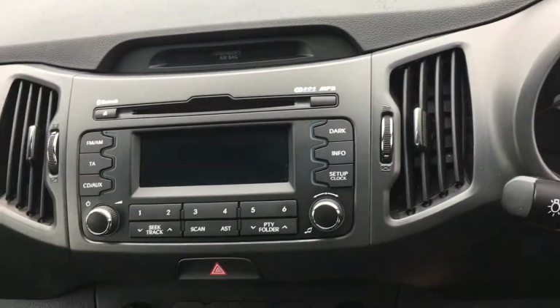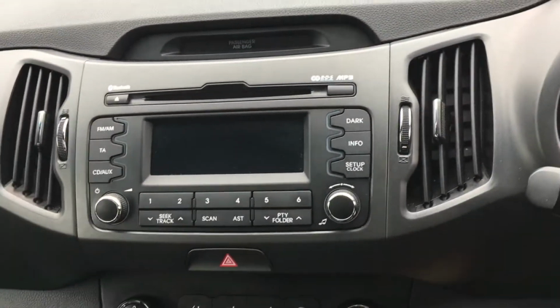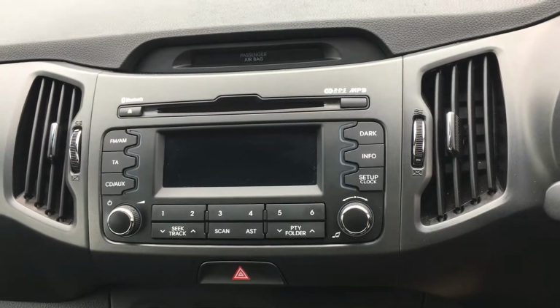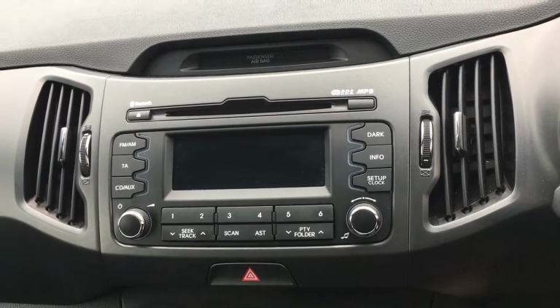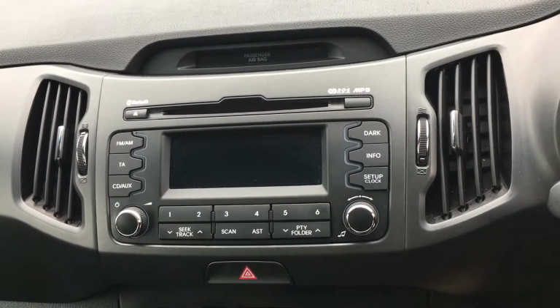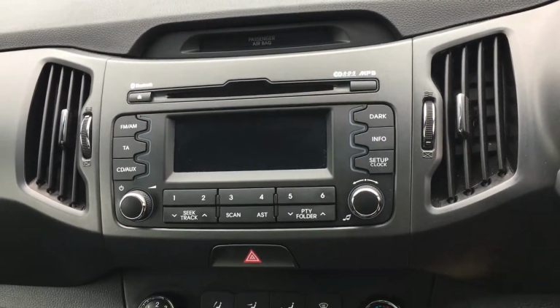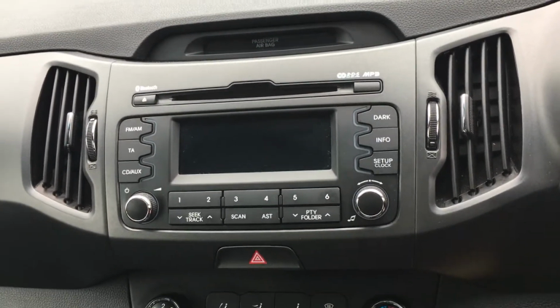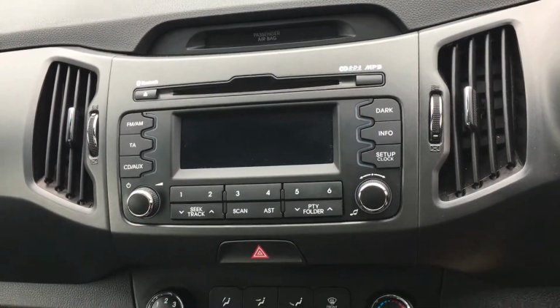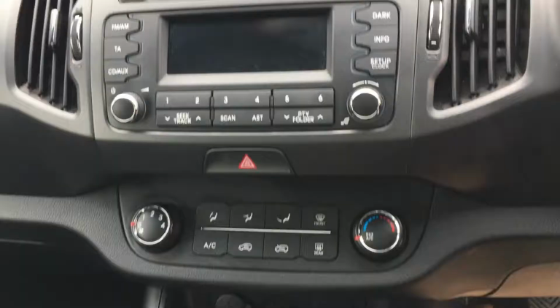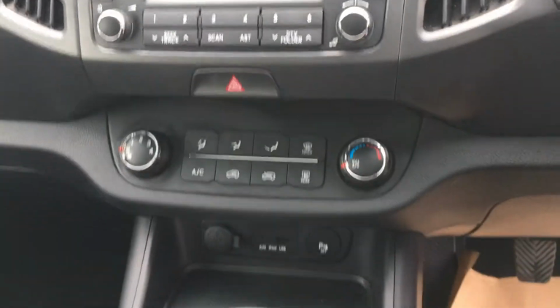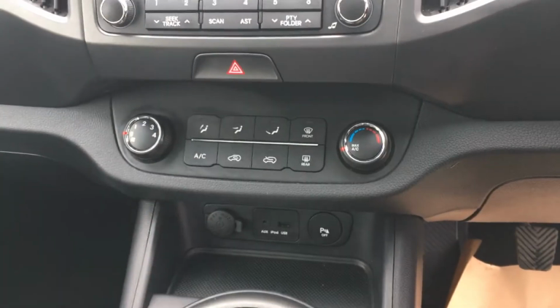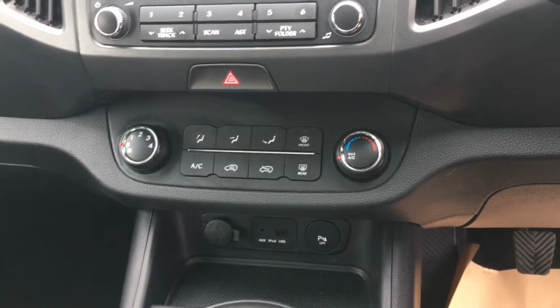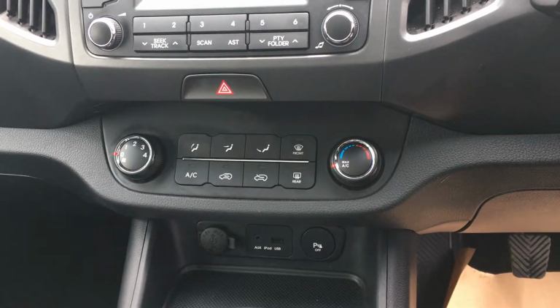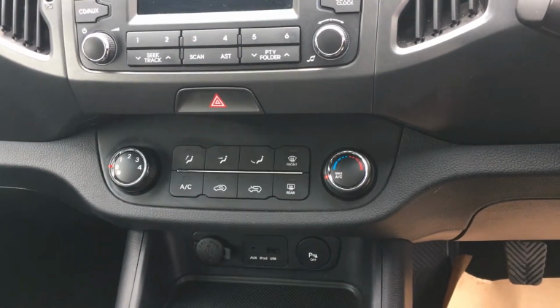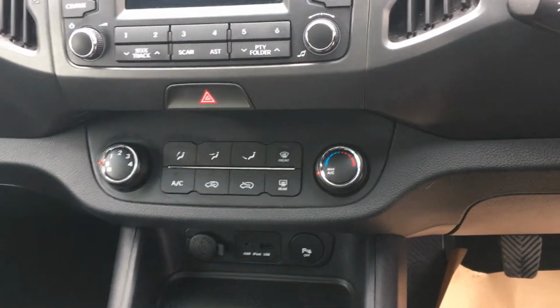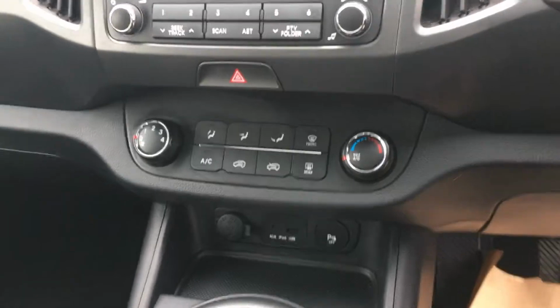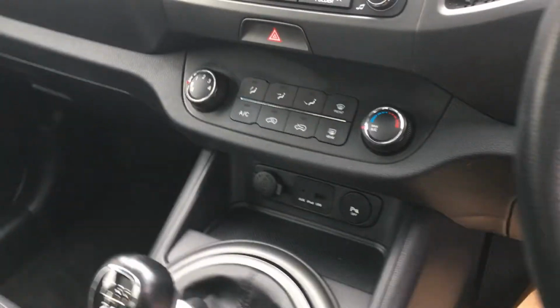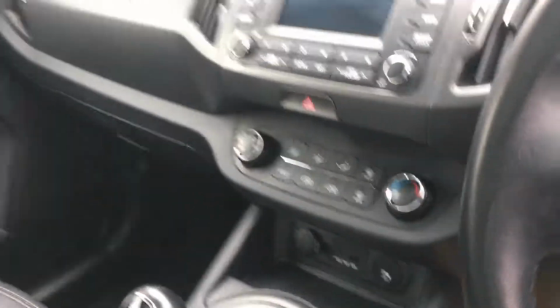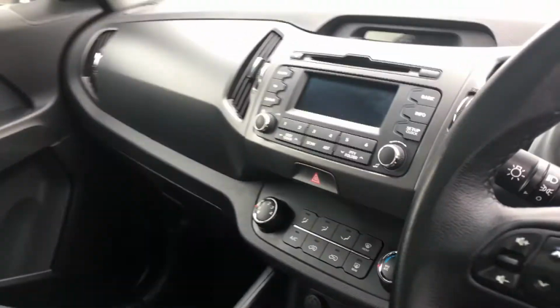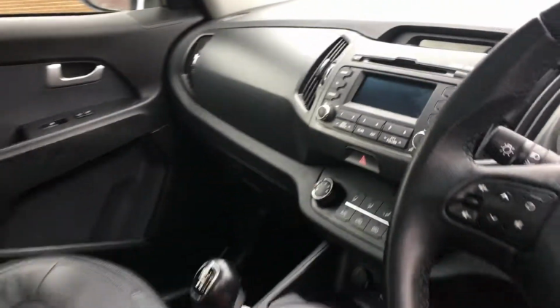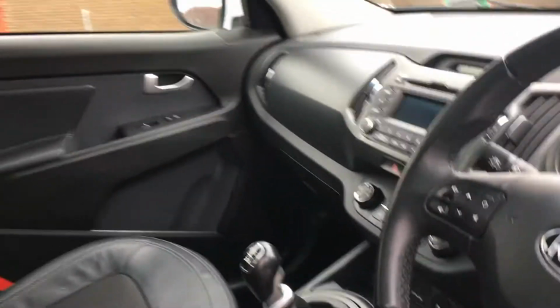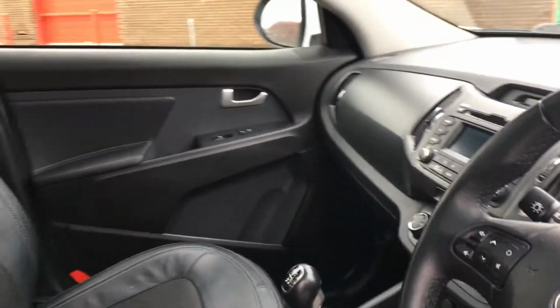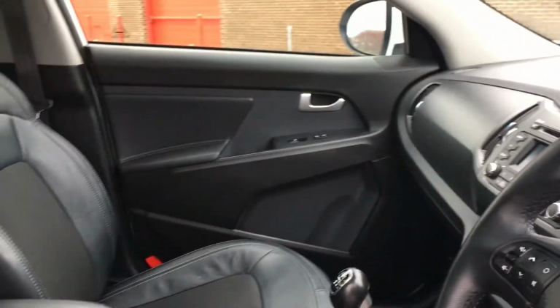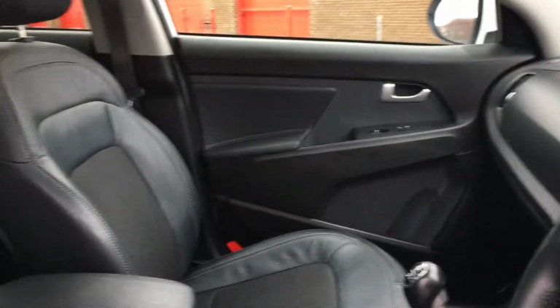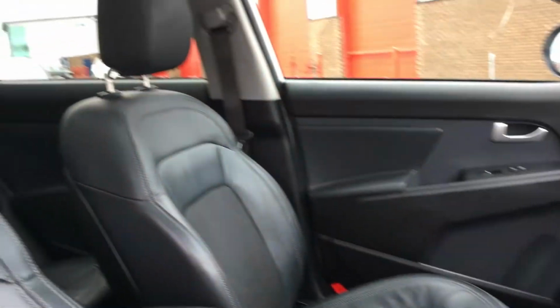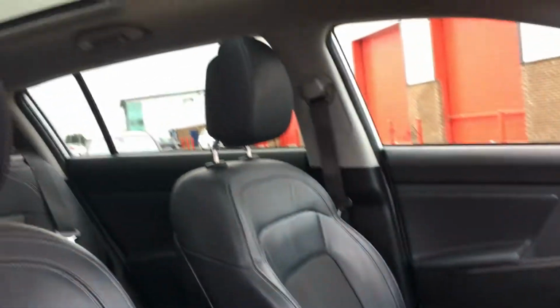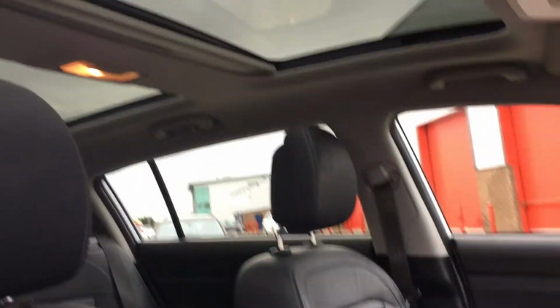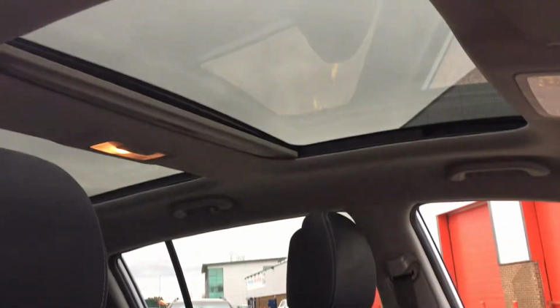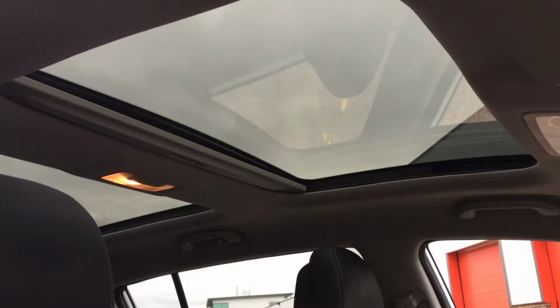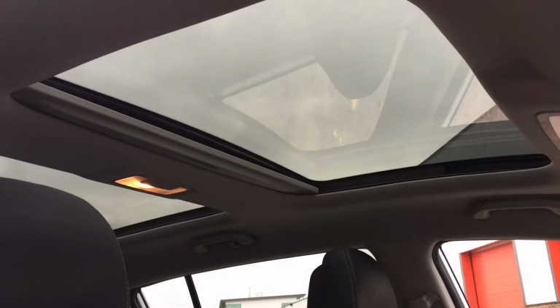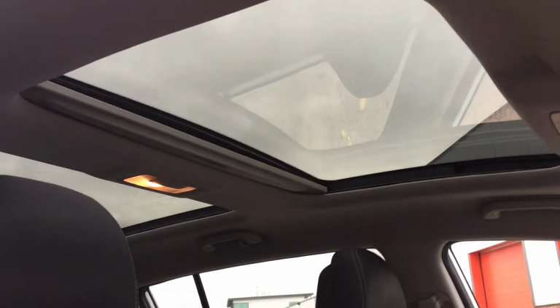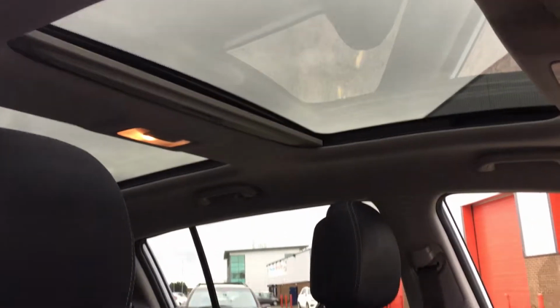The car comes with a CD player along with radio and also air conditioning. Another lovely feature is the panoramic sunroof.